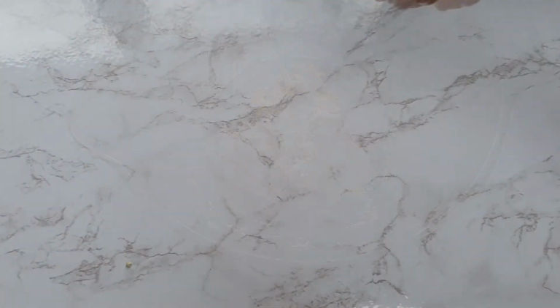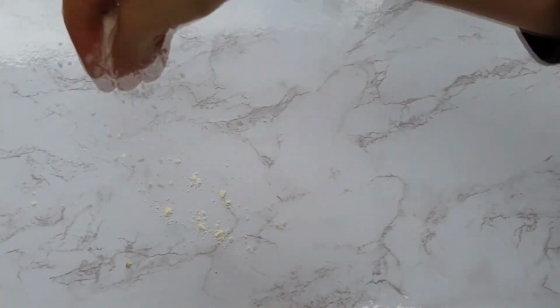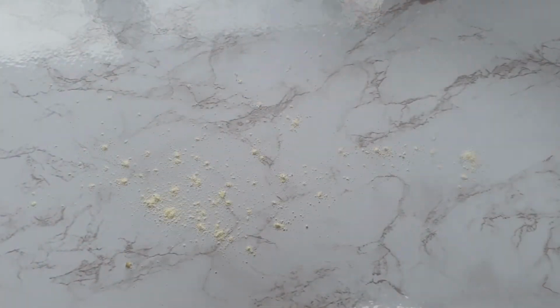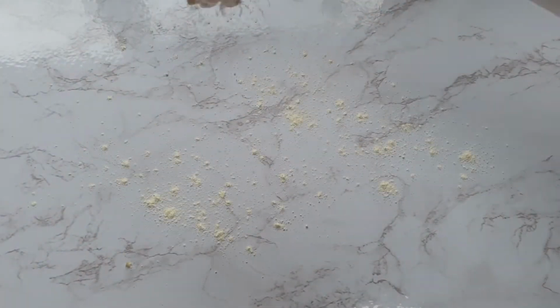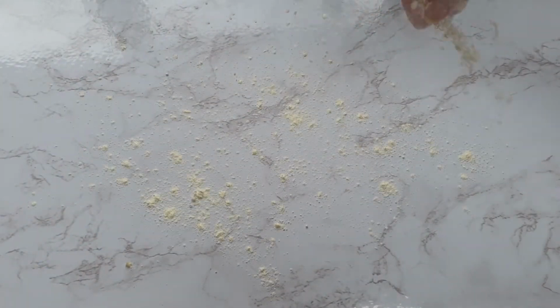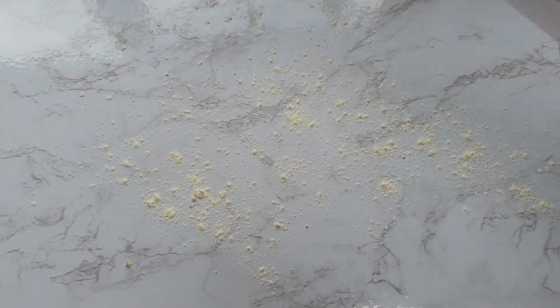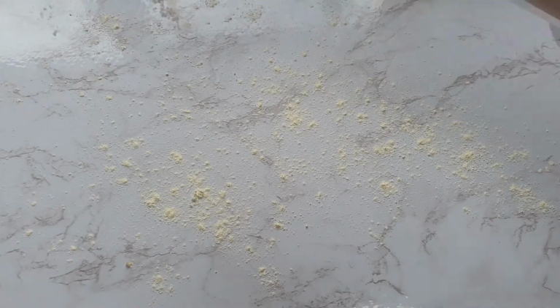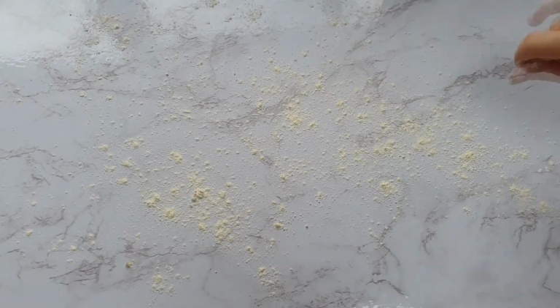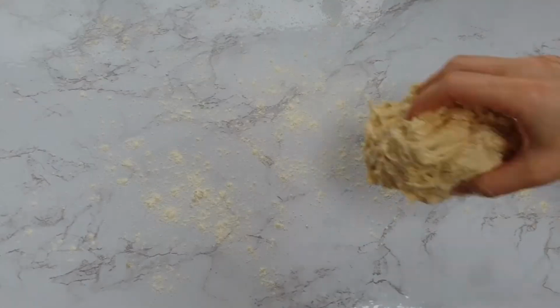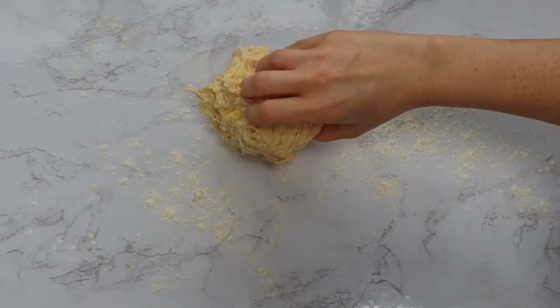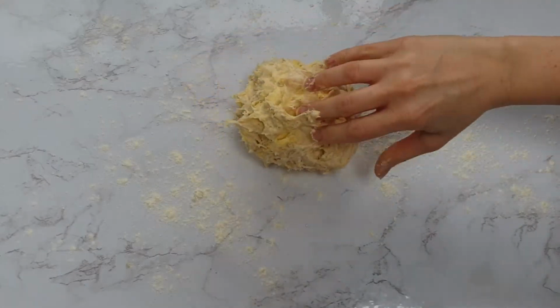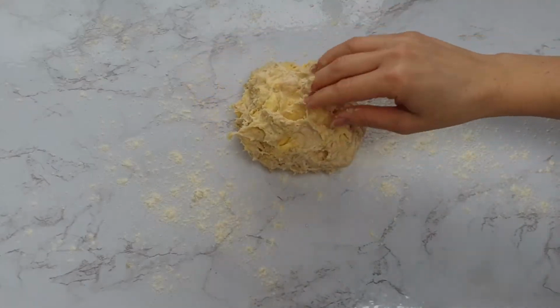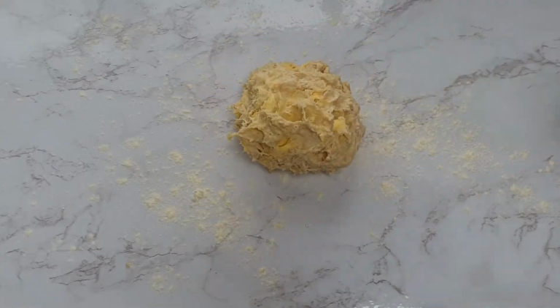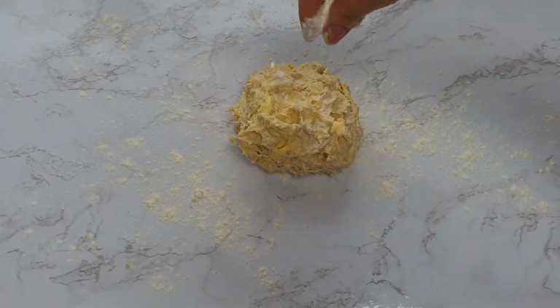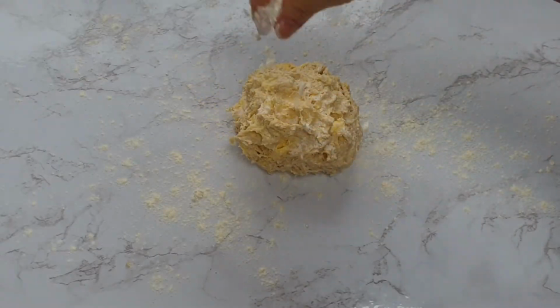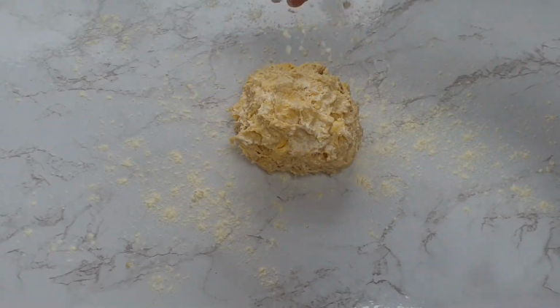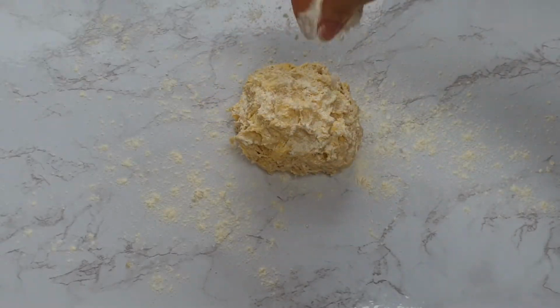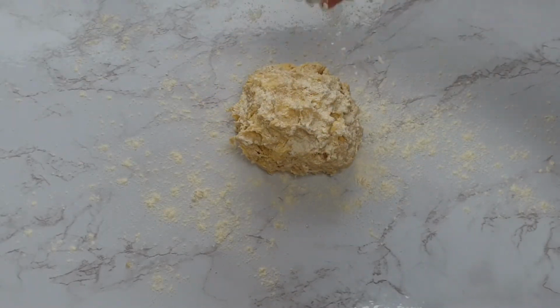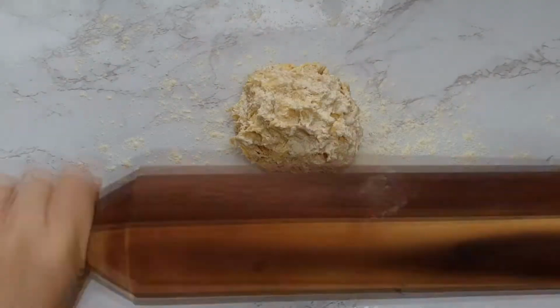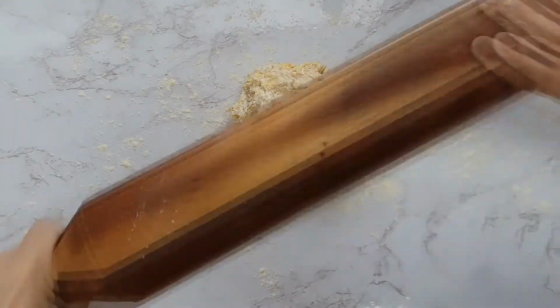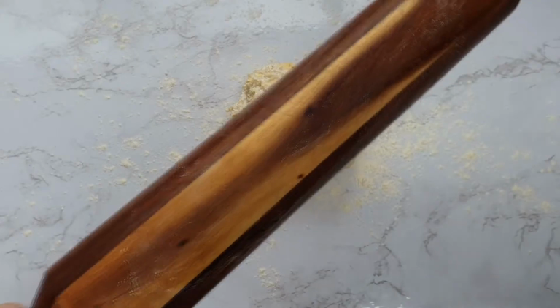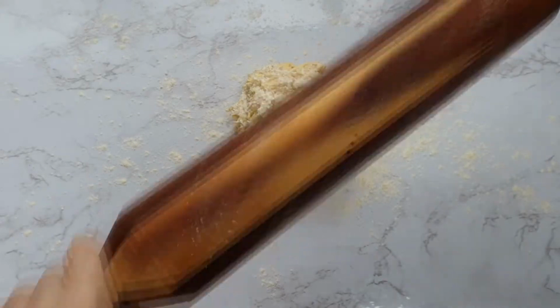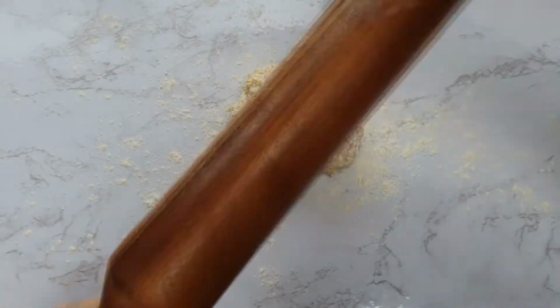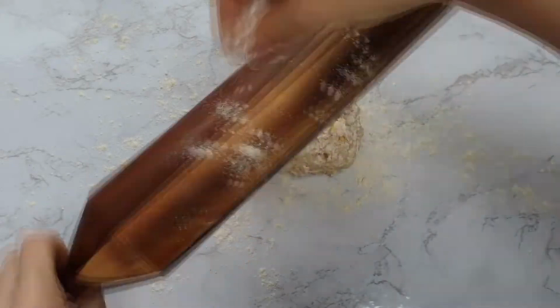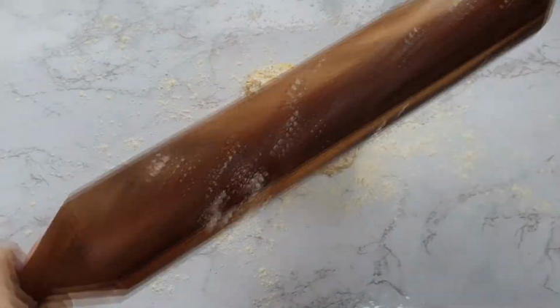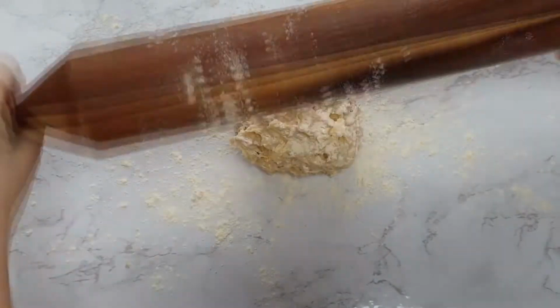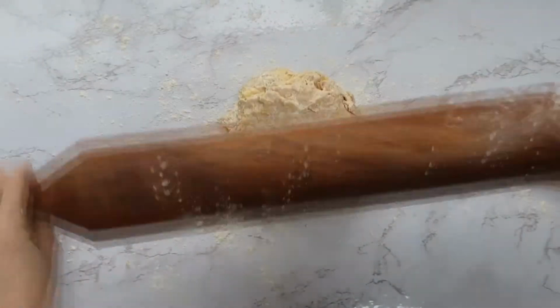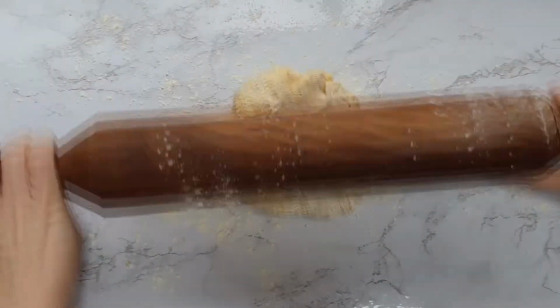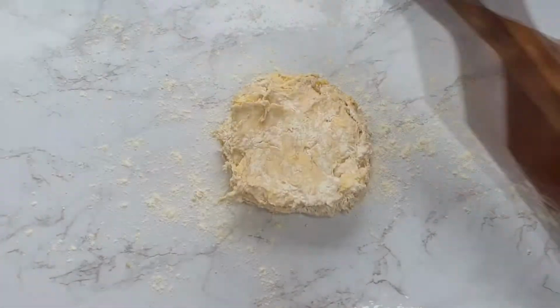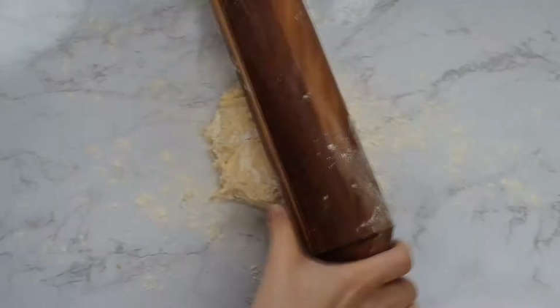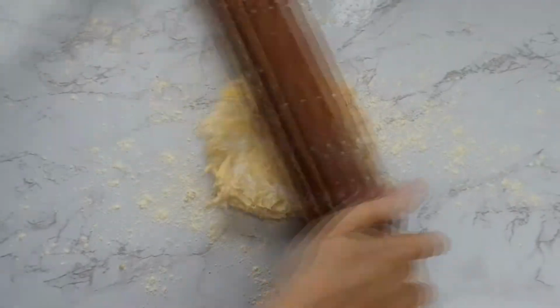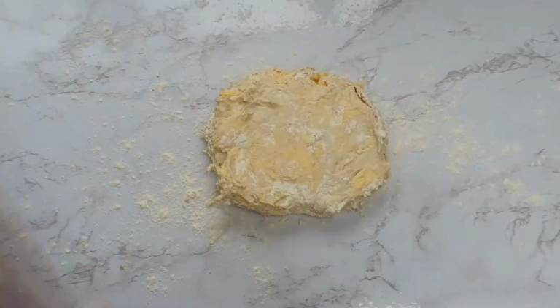Having floured your work surface, roll out your pastry. Your pastry should have those streaks of butter throughout, and this is what makes it a really buttery rough puff pastry.